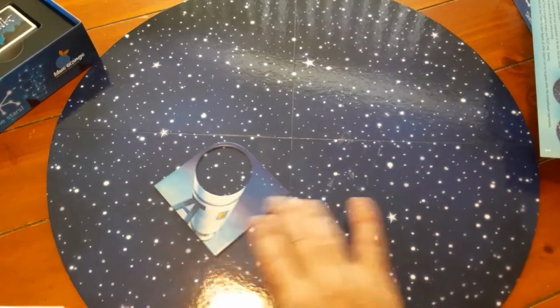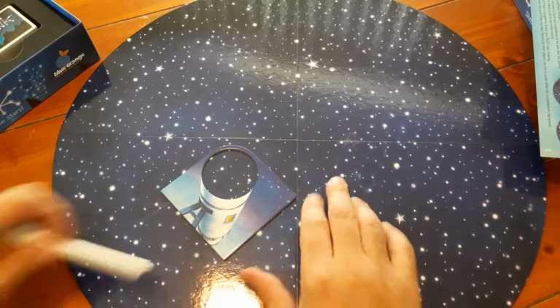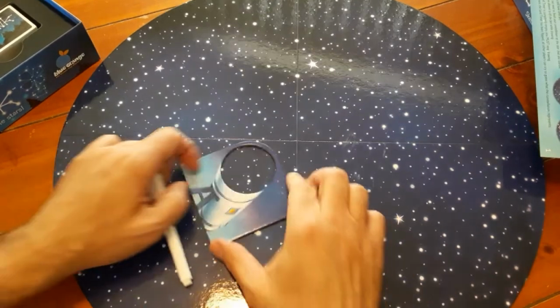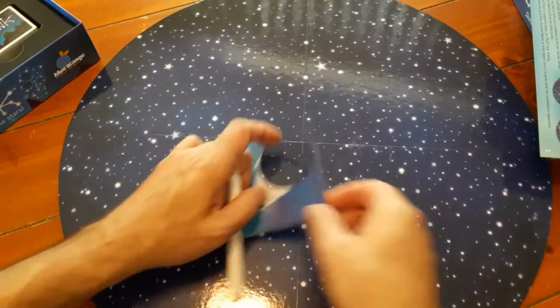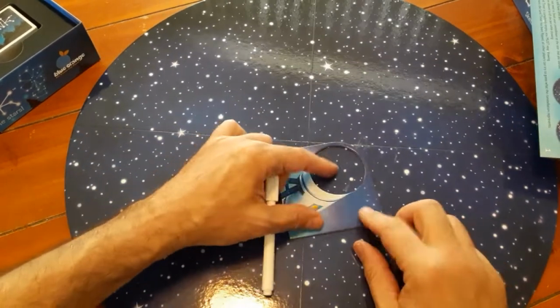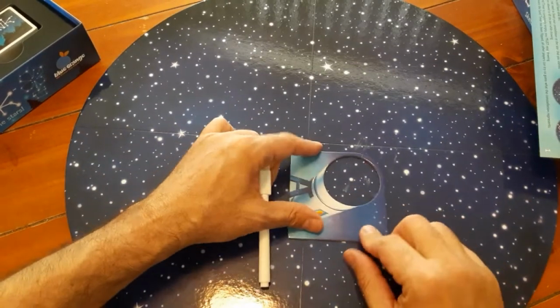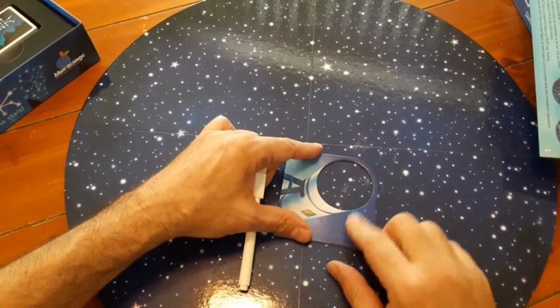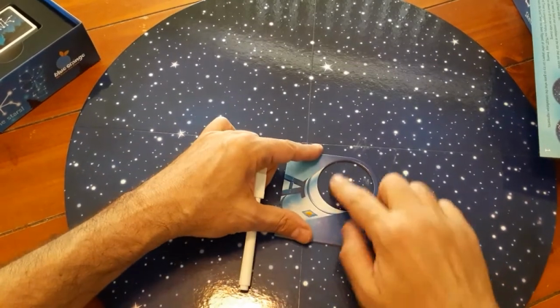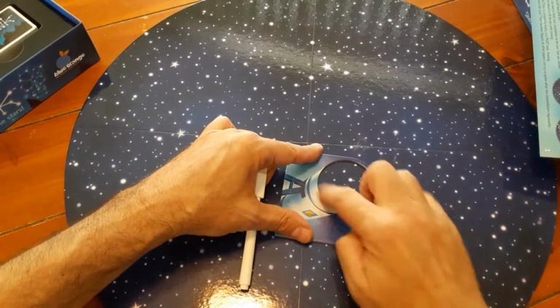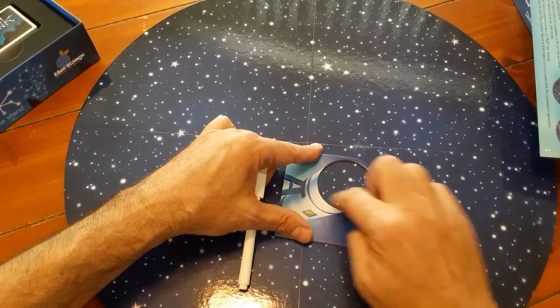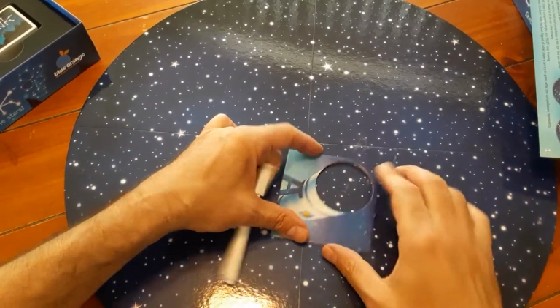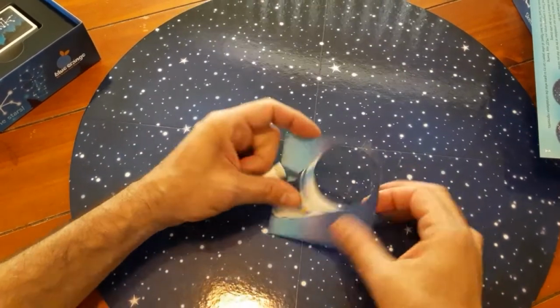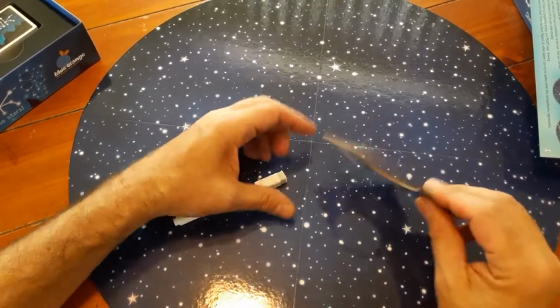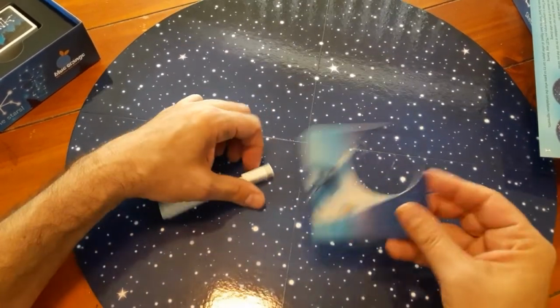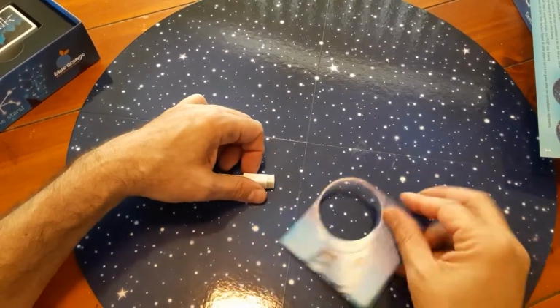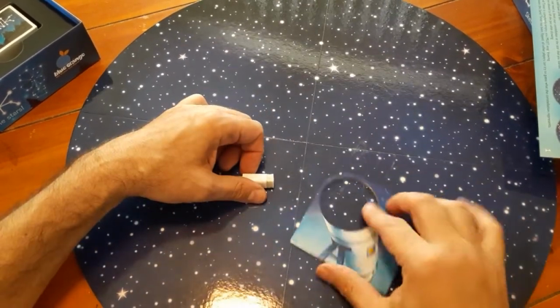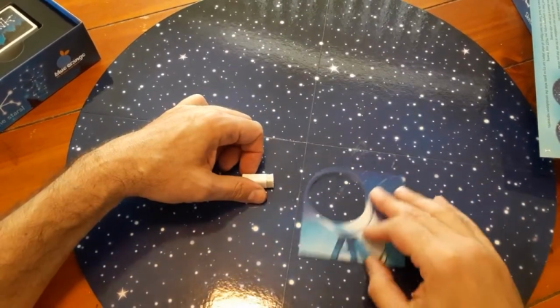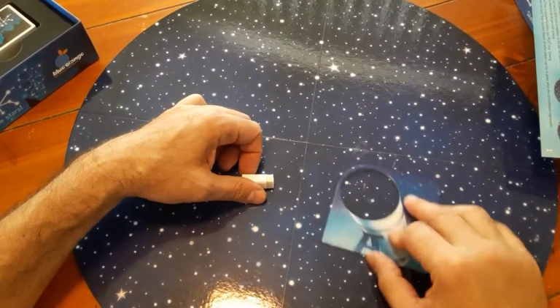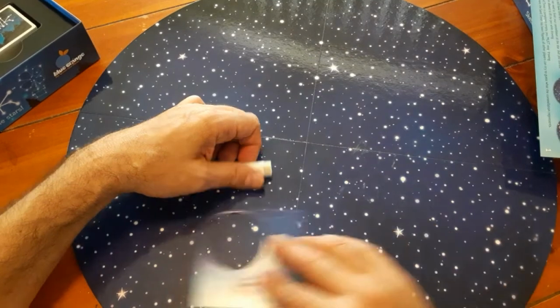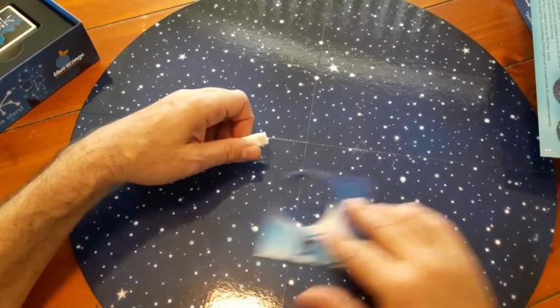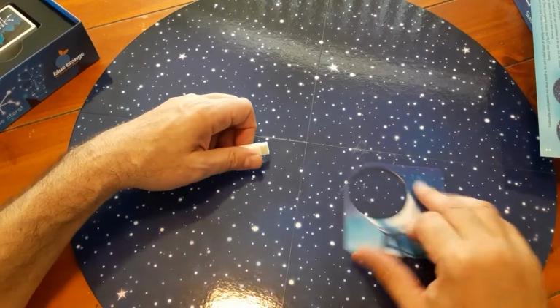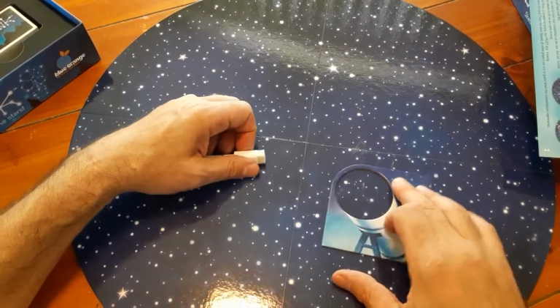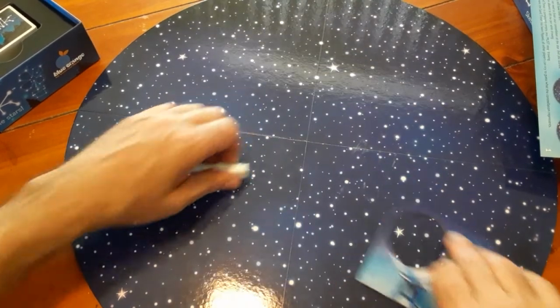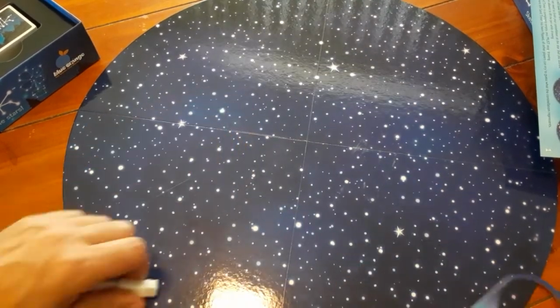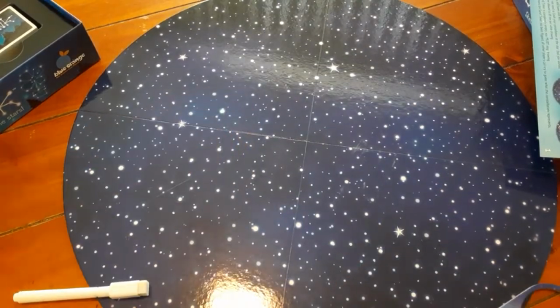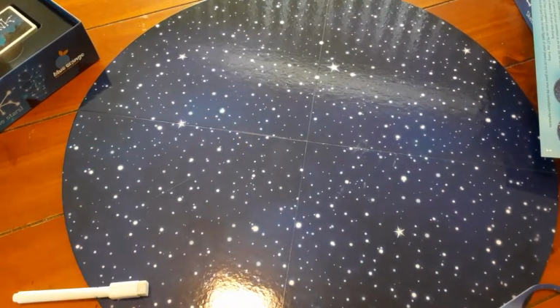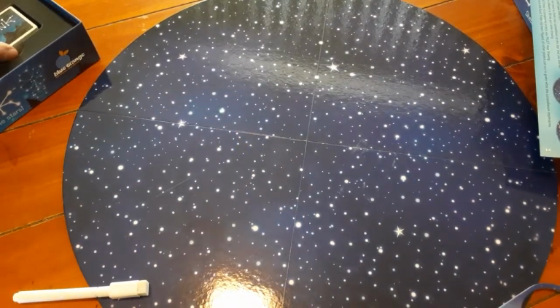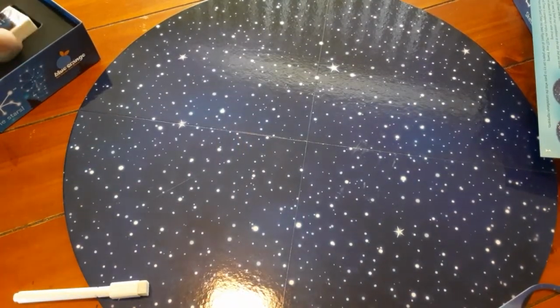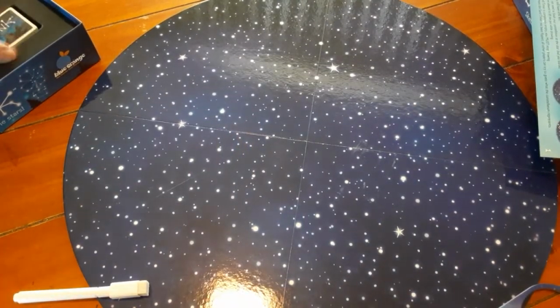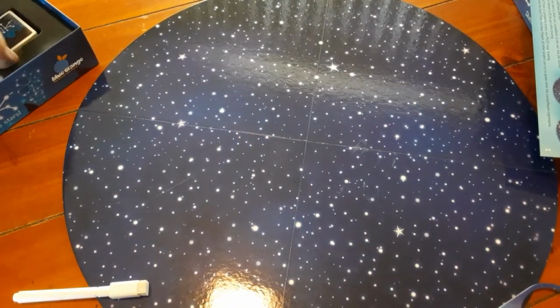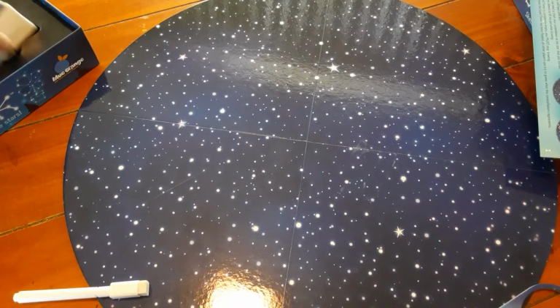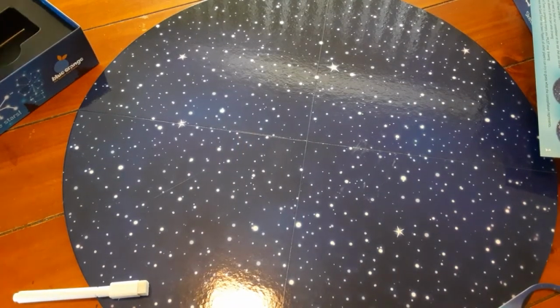How fun! And I think if you draw inside this, you get extra bonus points. So this is like a telescope that you slide around. Cool, cool. All right, let's check out the cards.